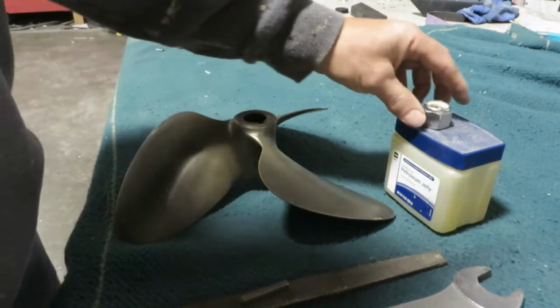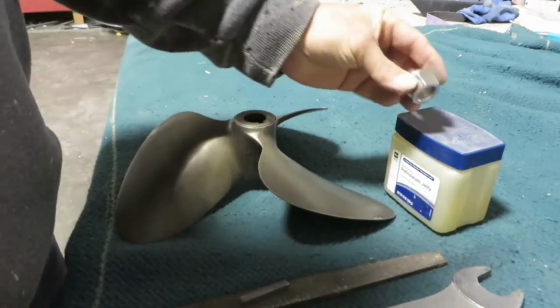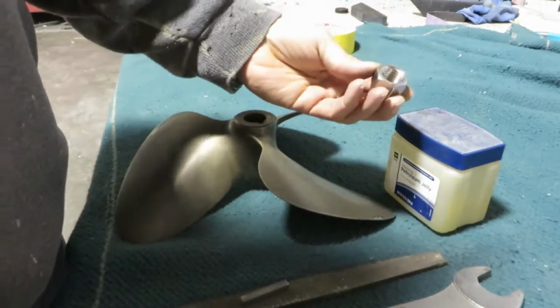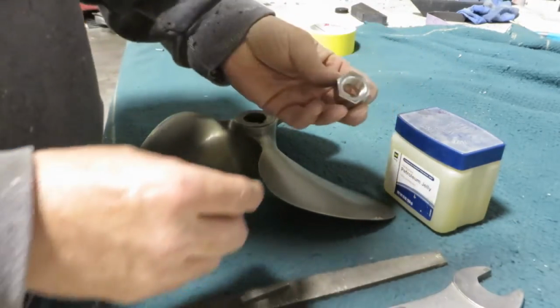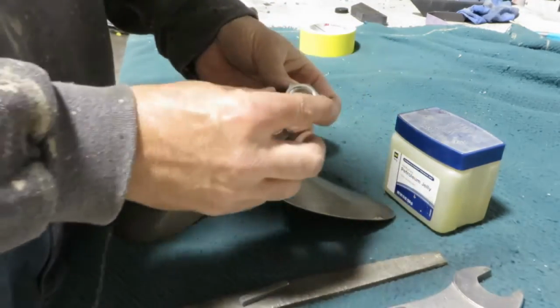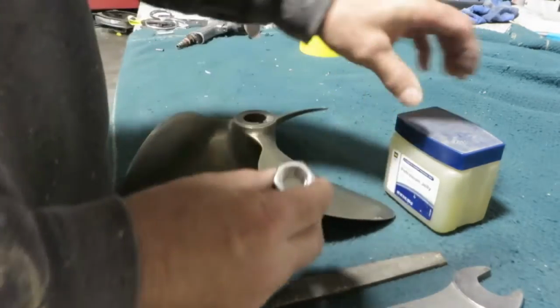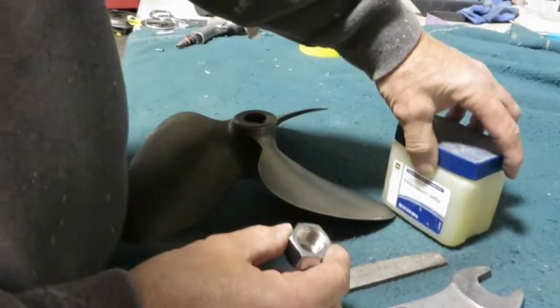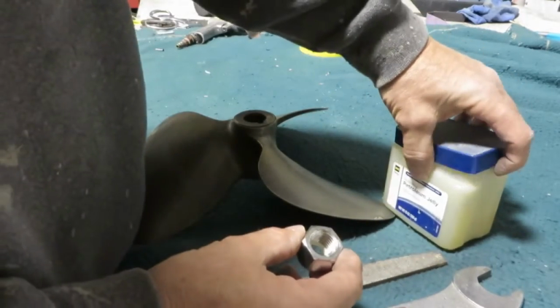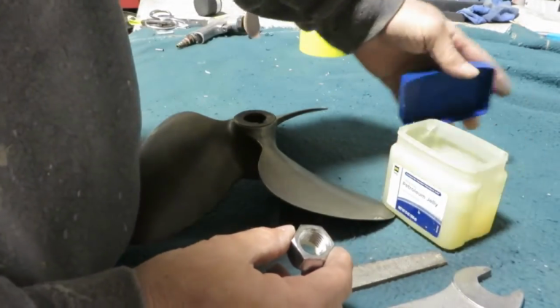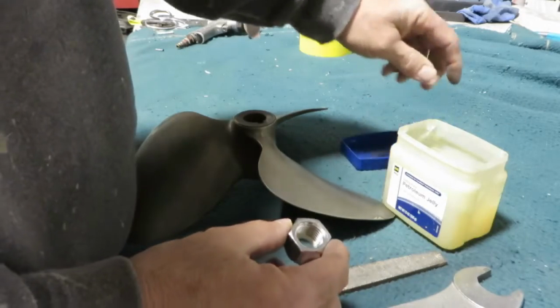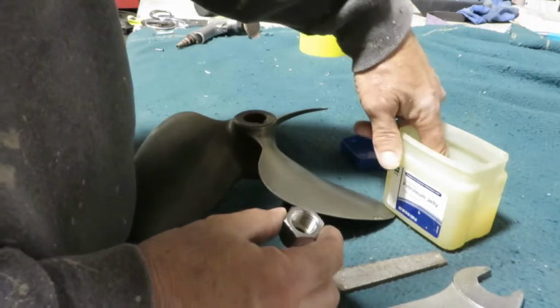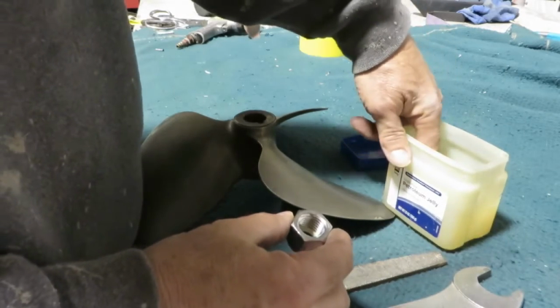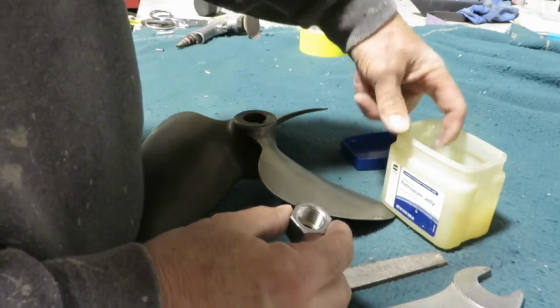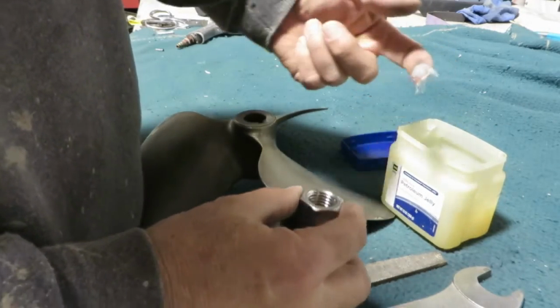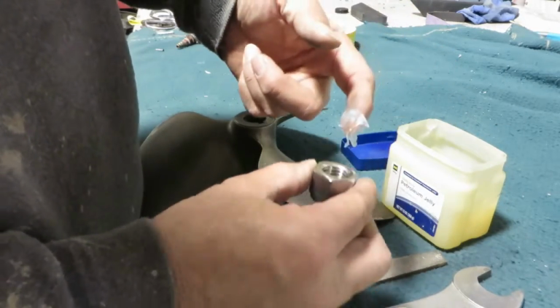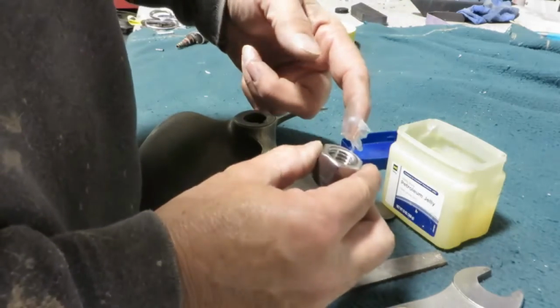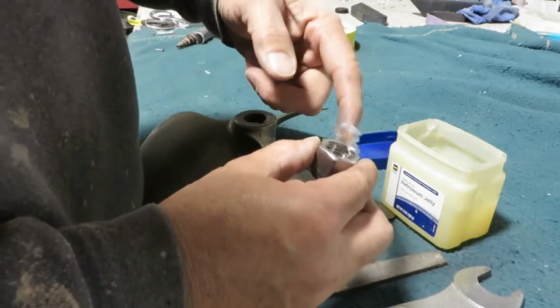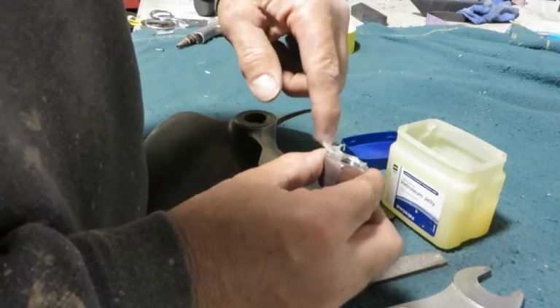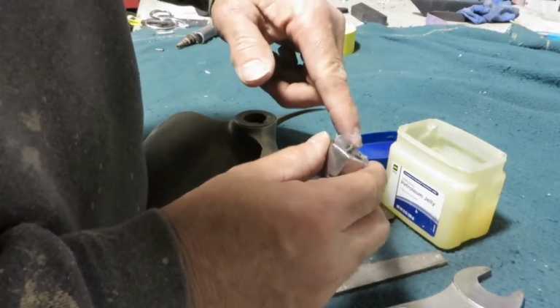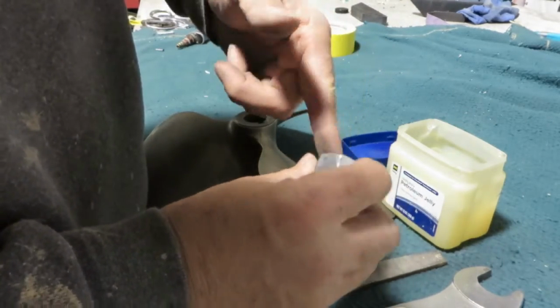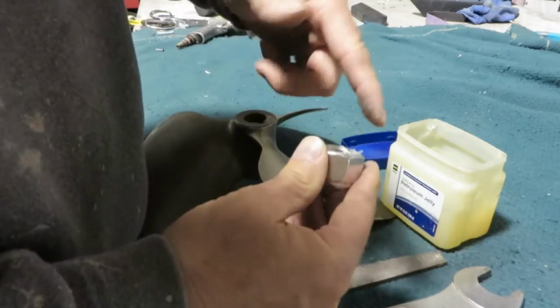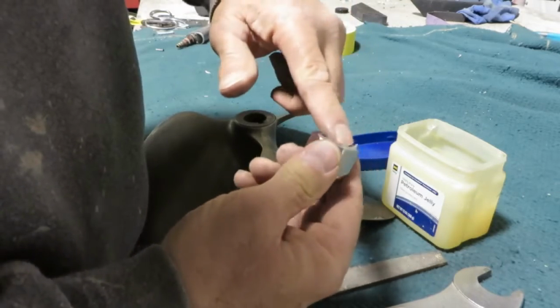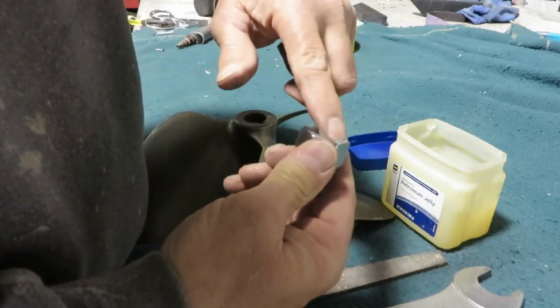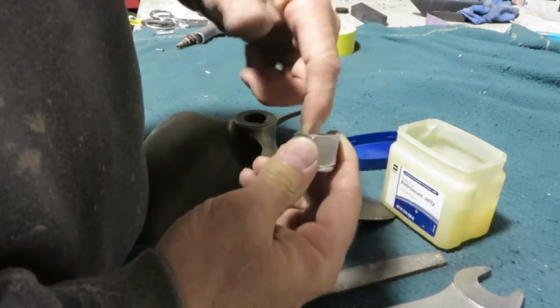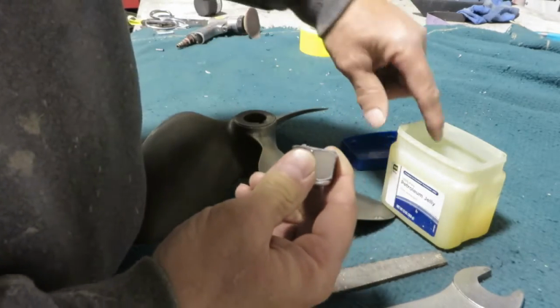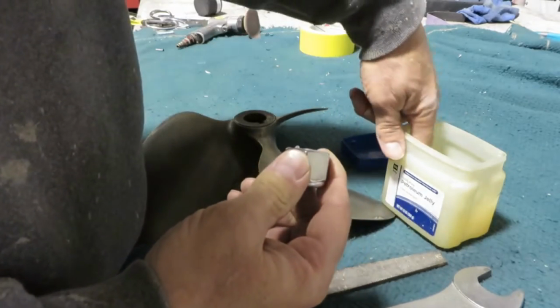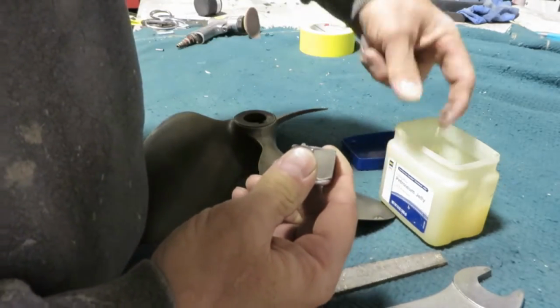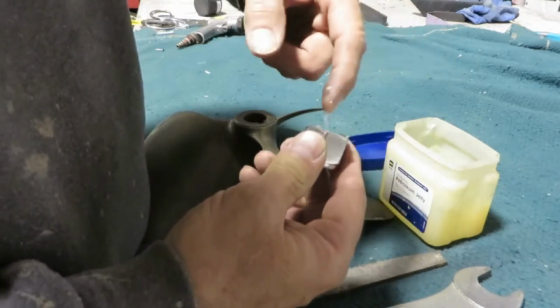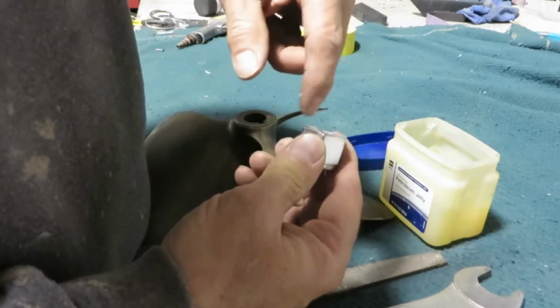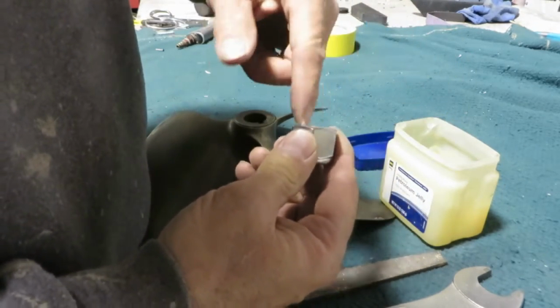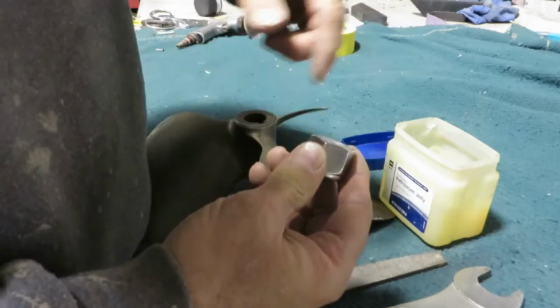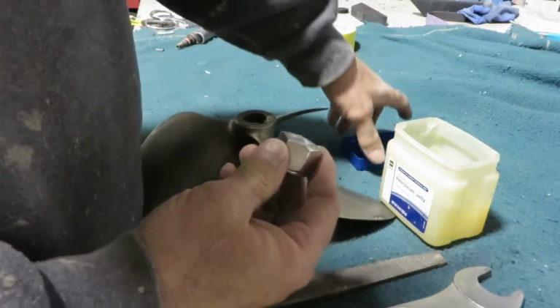On this job we're using a brand new prop nut. They tend to be very aggressive on the nylon insert side, so I always put a liberal amount of grease on the nut to help it thread on without galling the threads of the shaft.